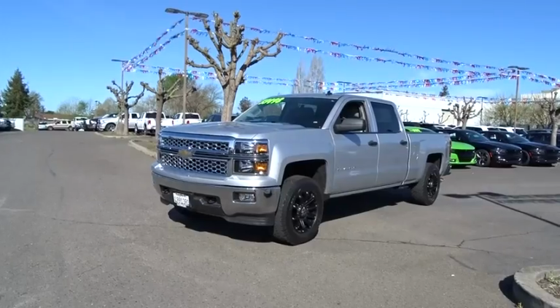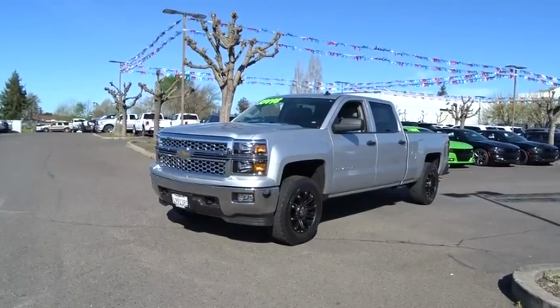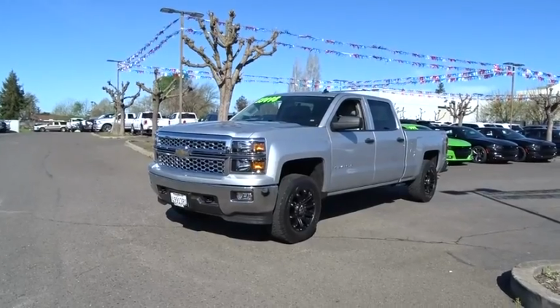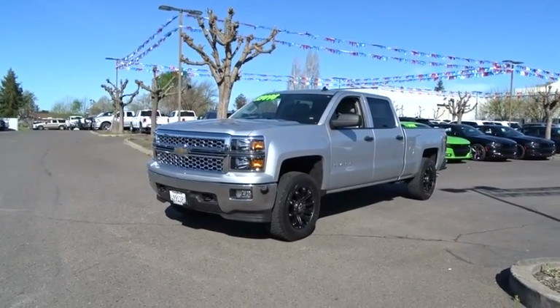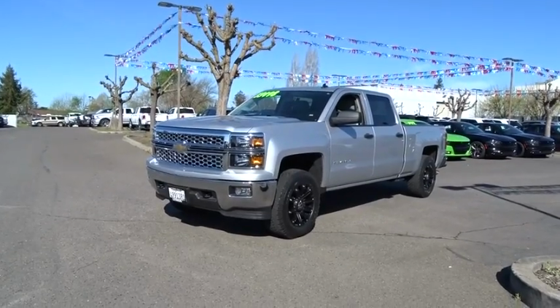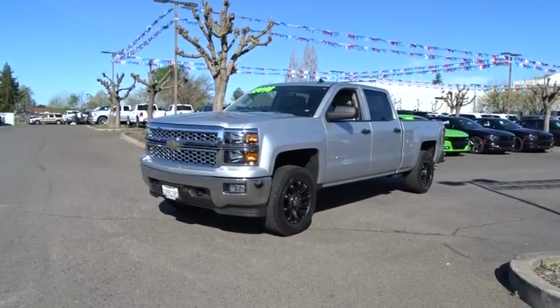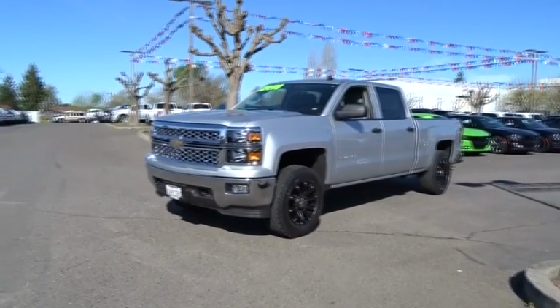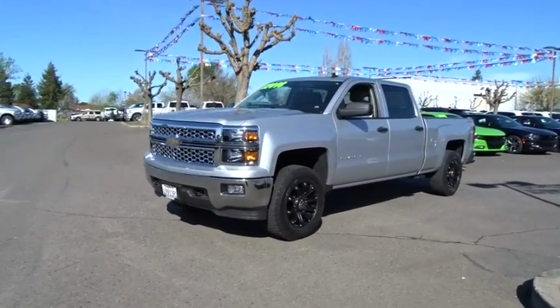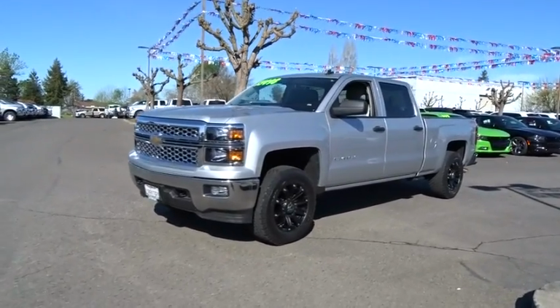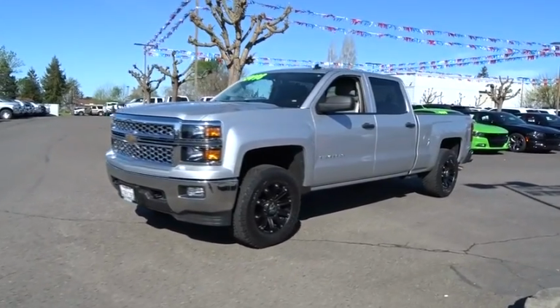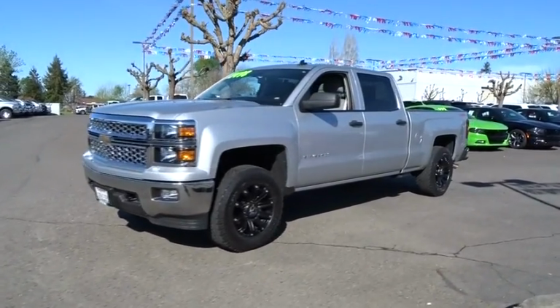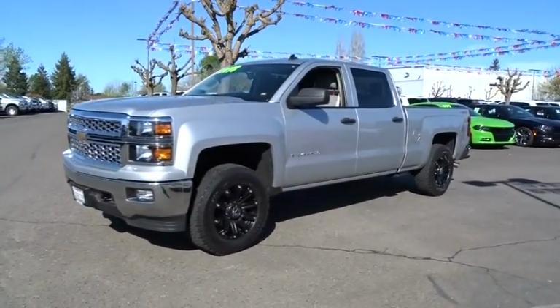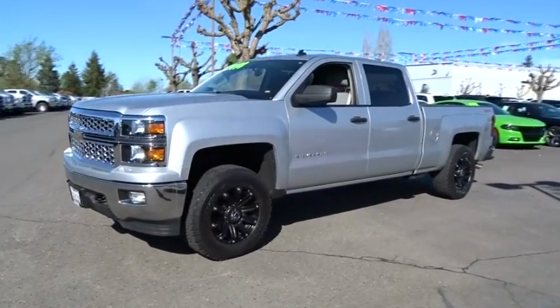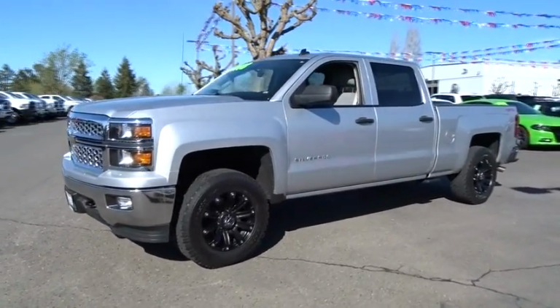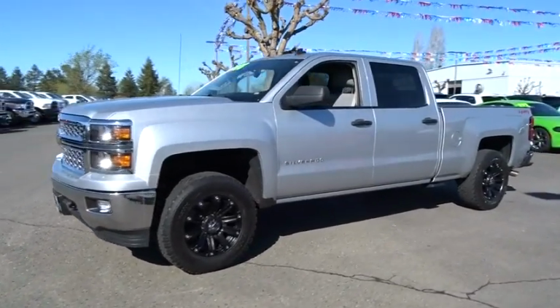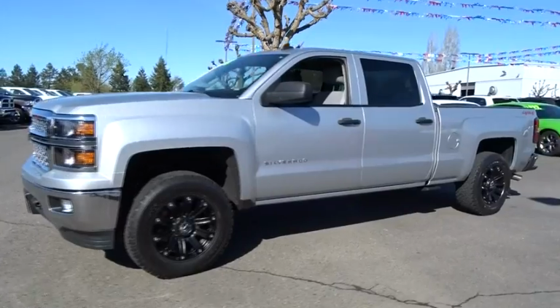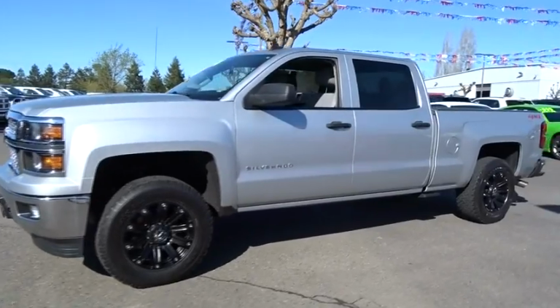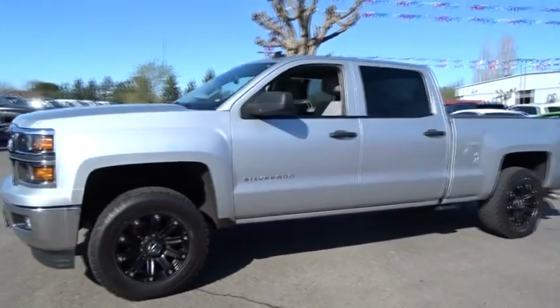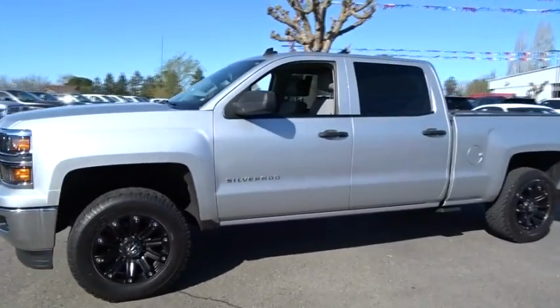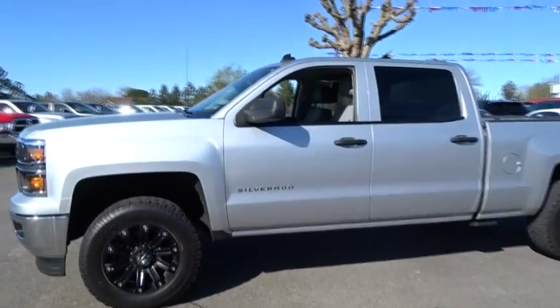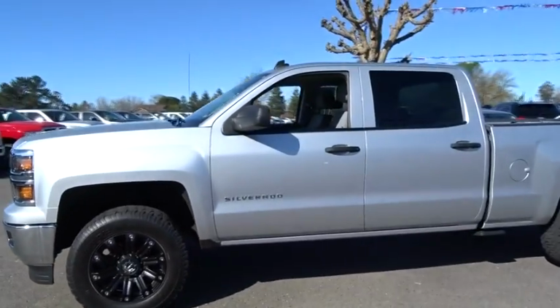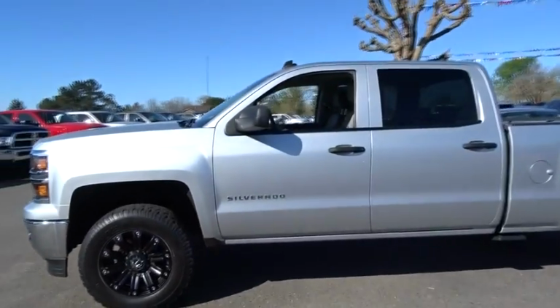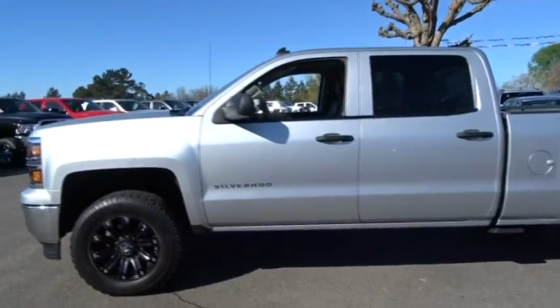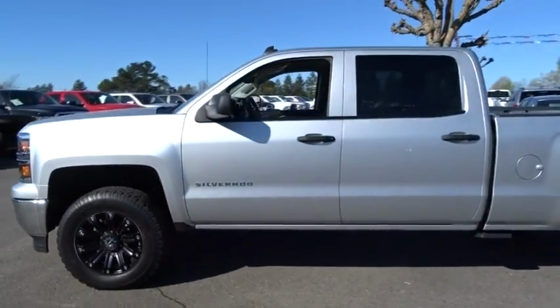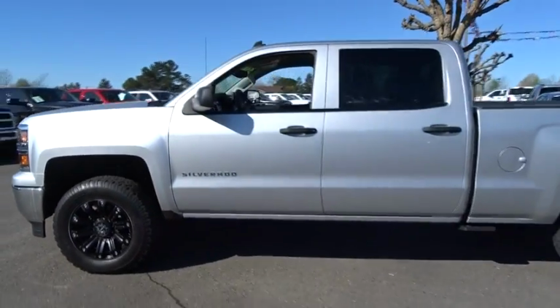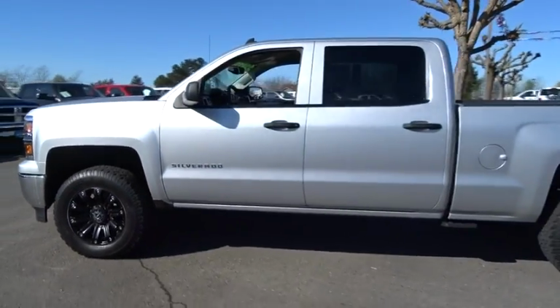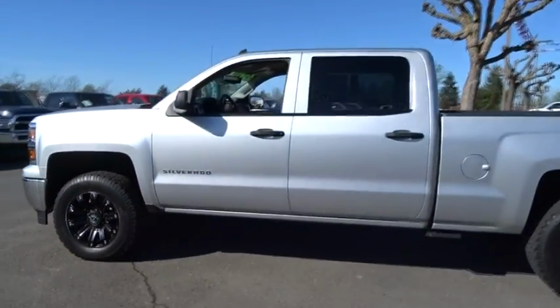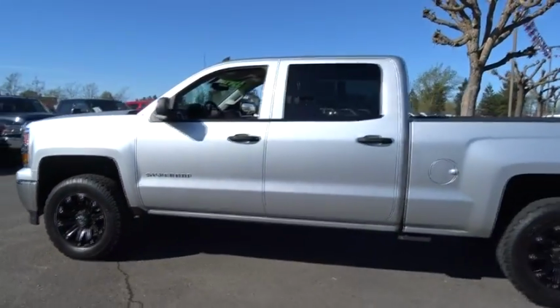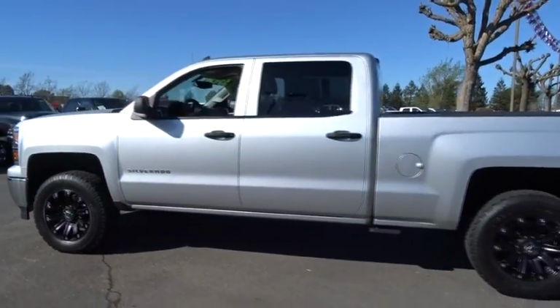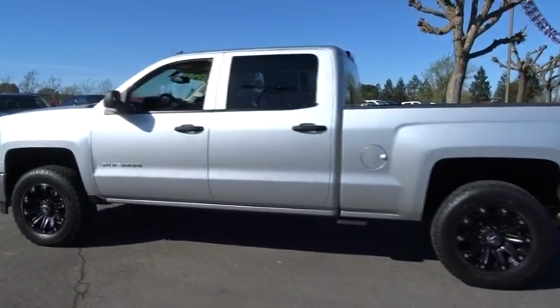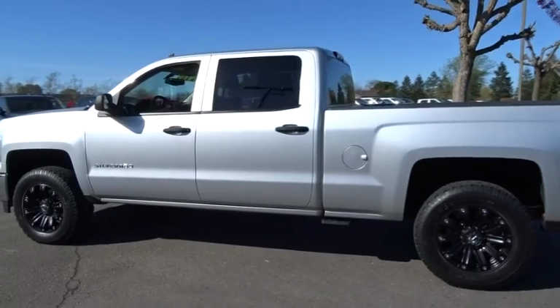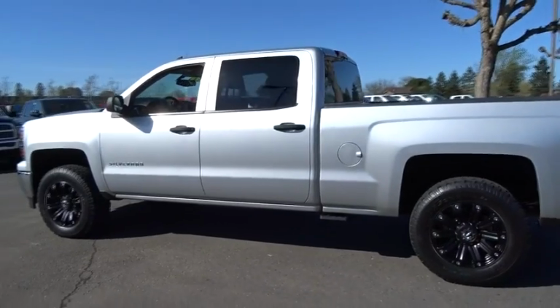The 2014 Chevrolet Silverado 1500. This vehicle has less than 45,000 miles. Here are some of this vehicle's great options.